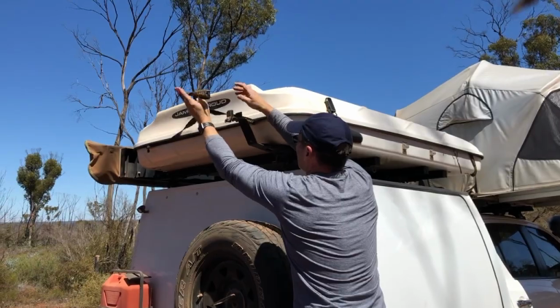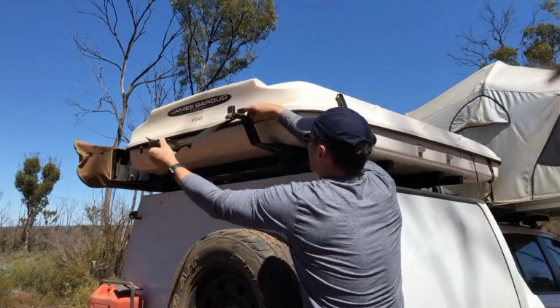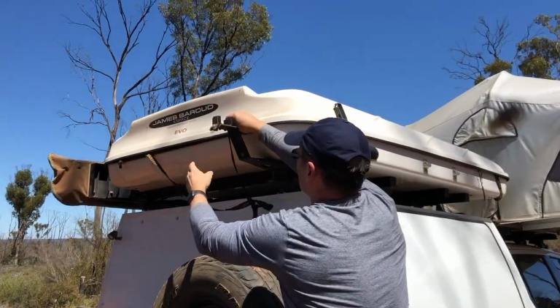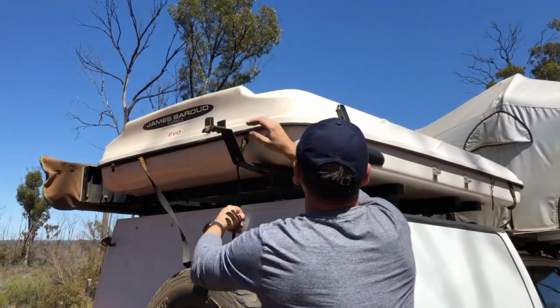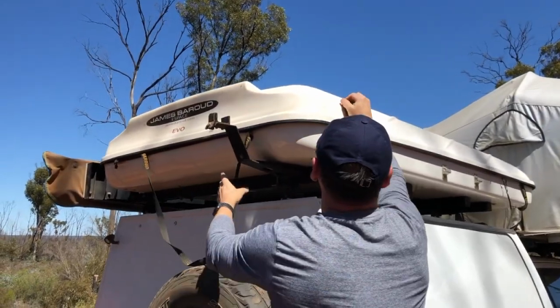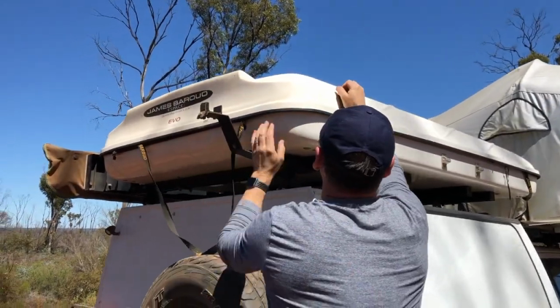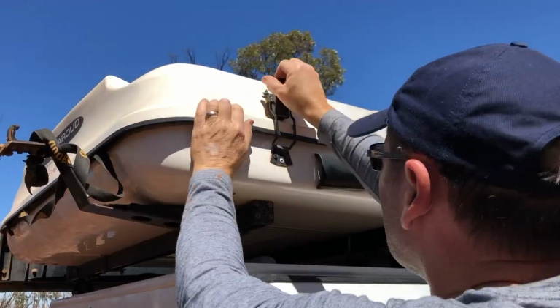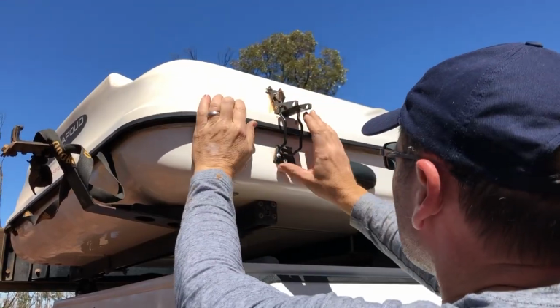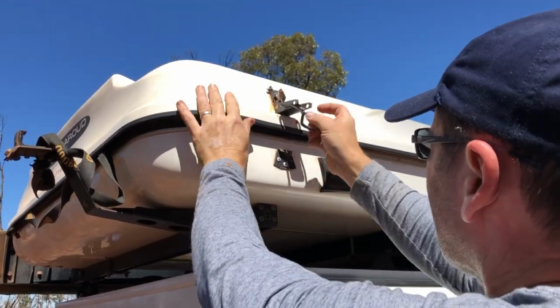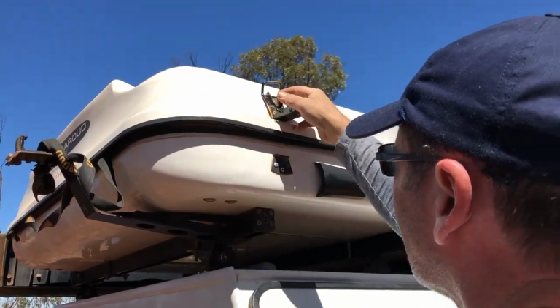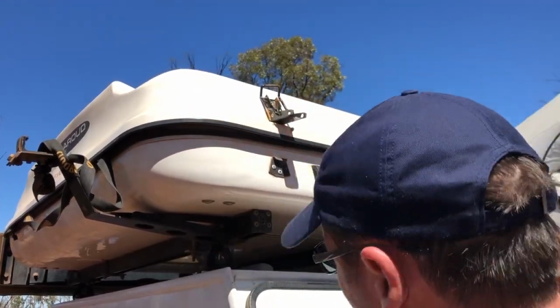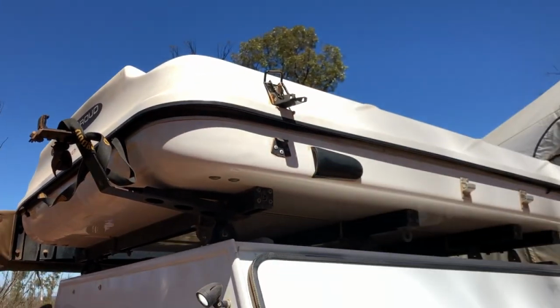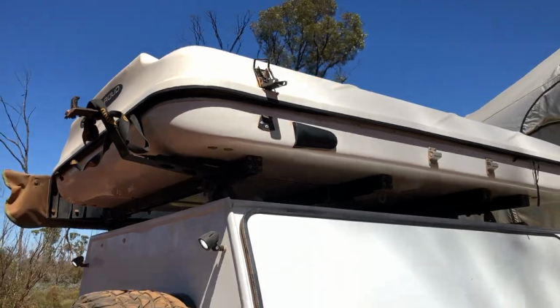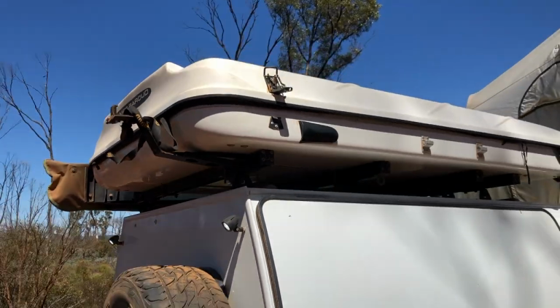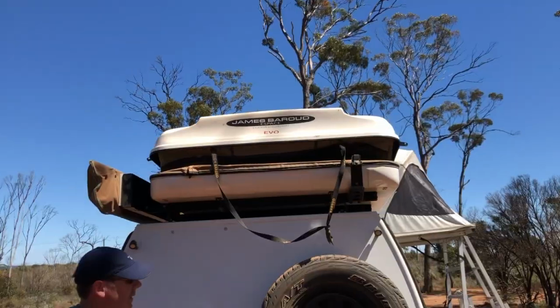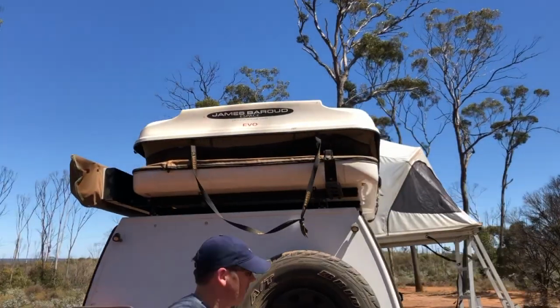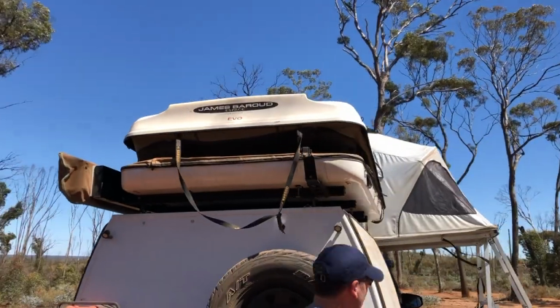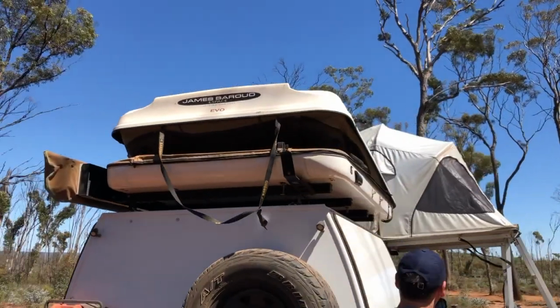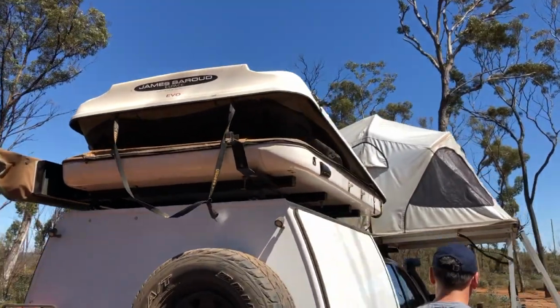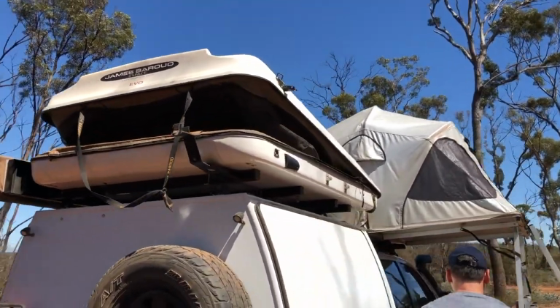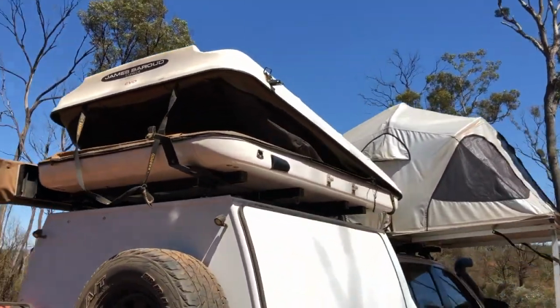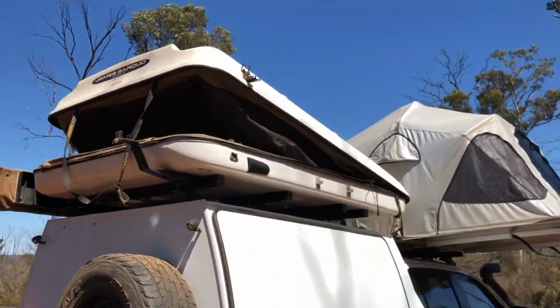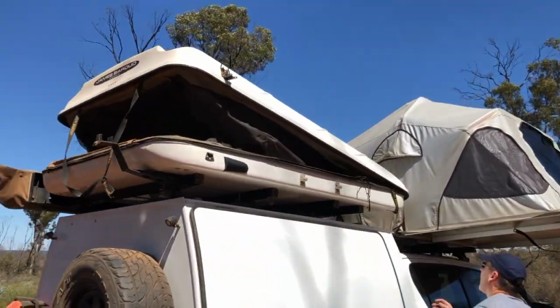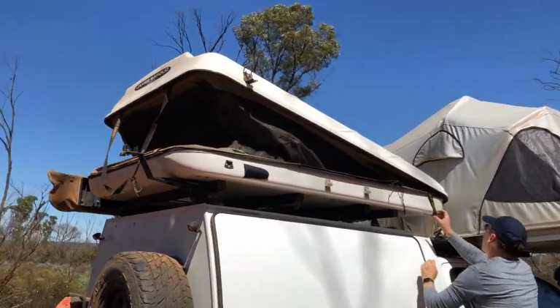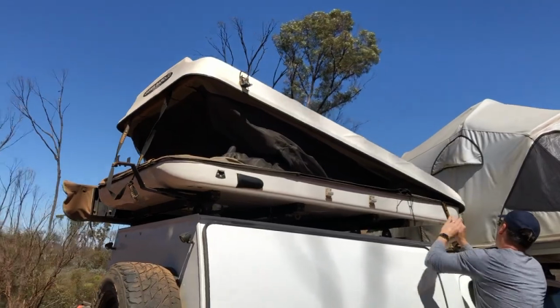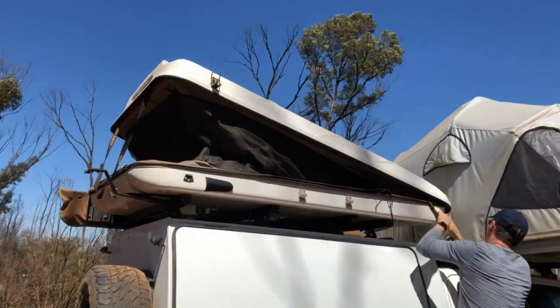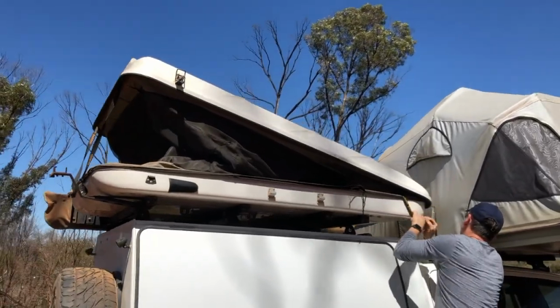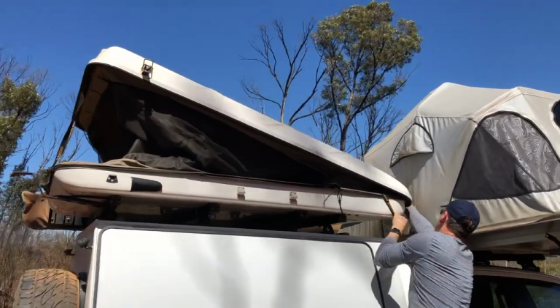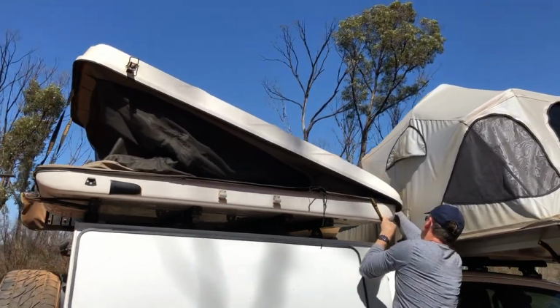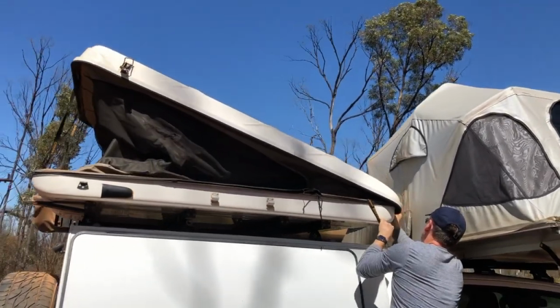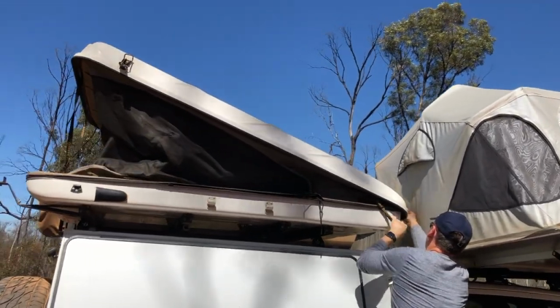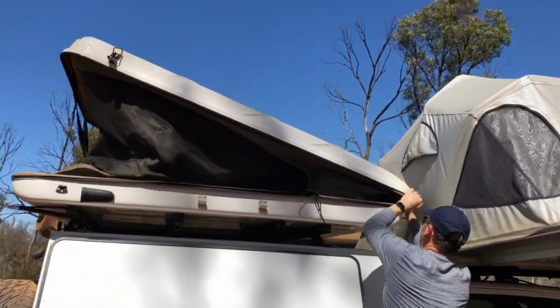After releasing the clips on the fibreglass tent, you can watch how the tent will do the job for you. The high quality of the materials provides you with comfort and protection from wind and weather.